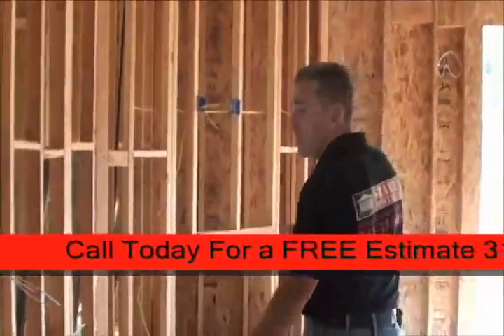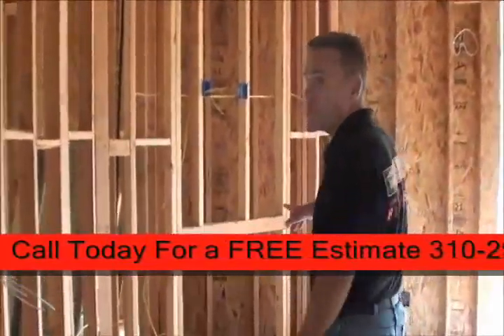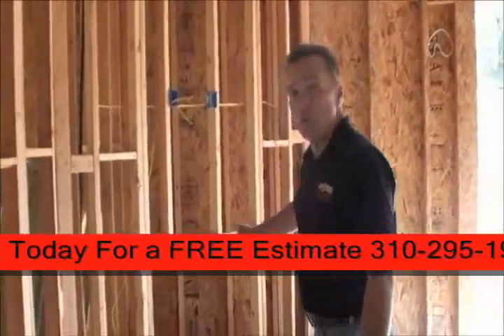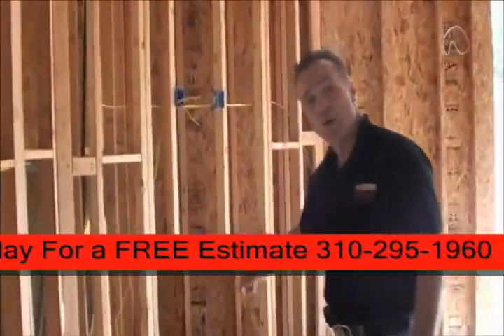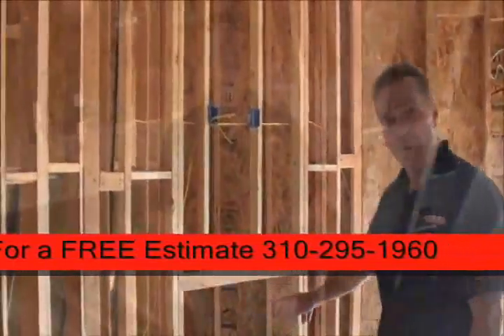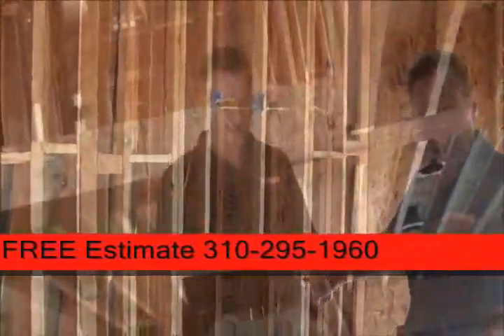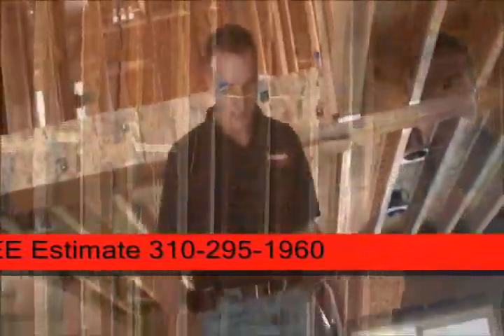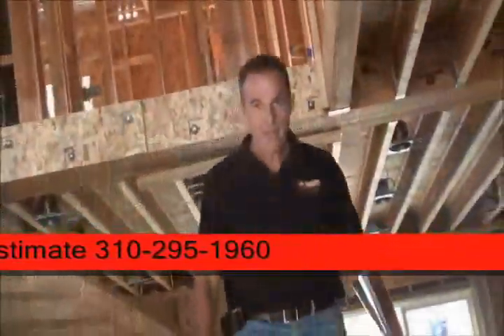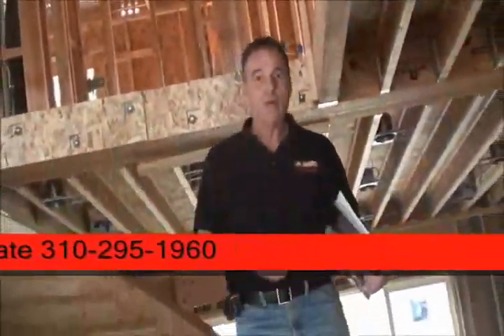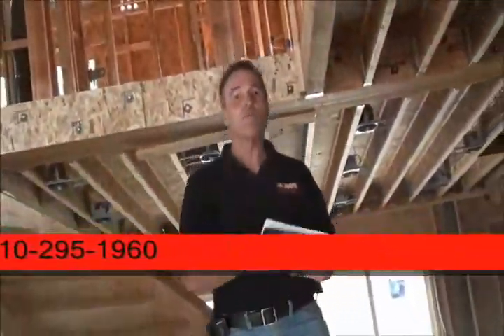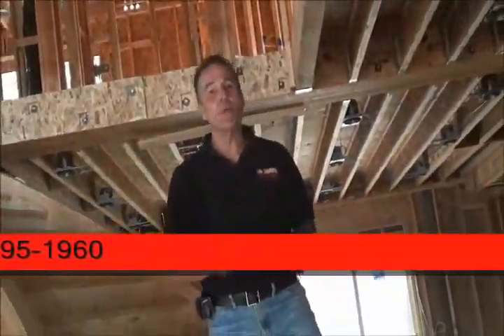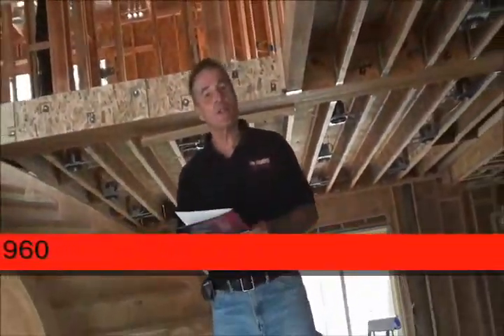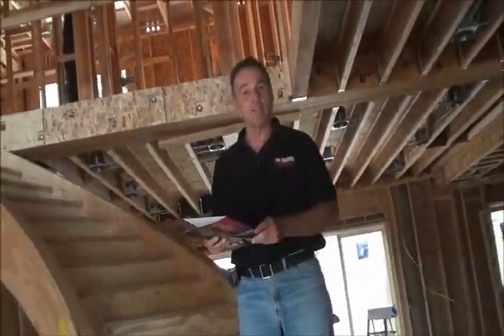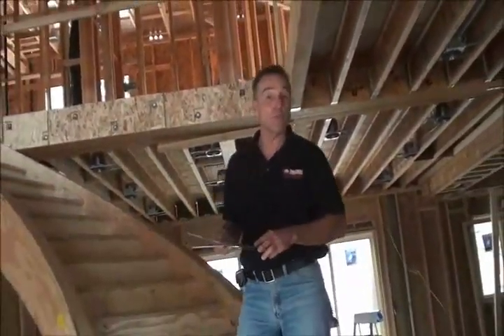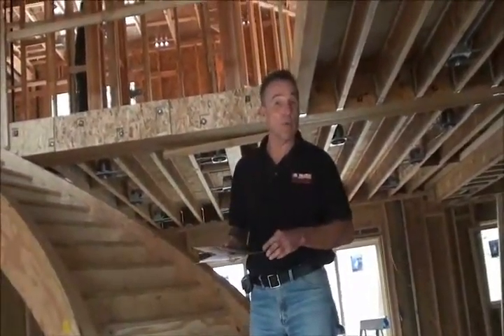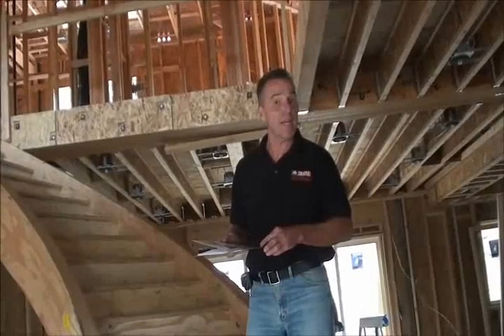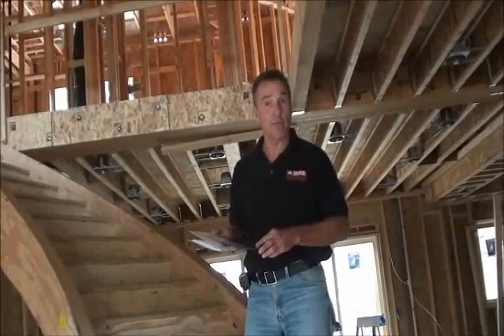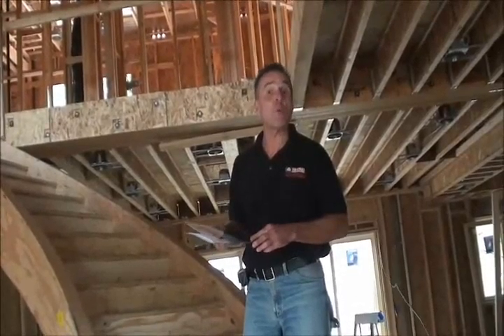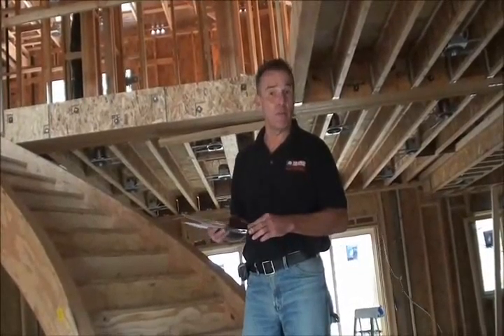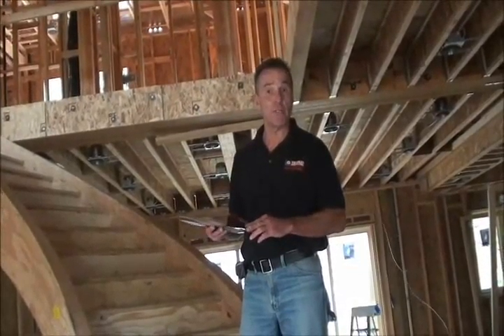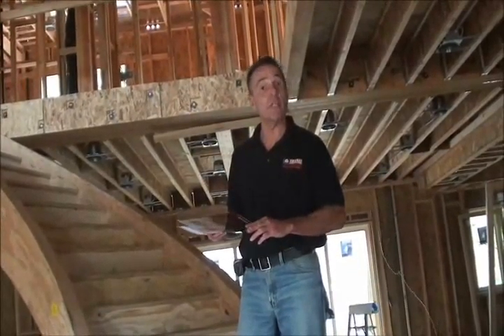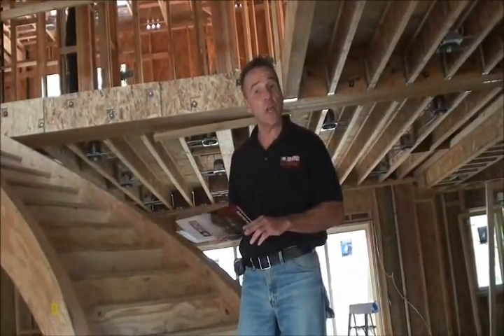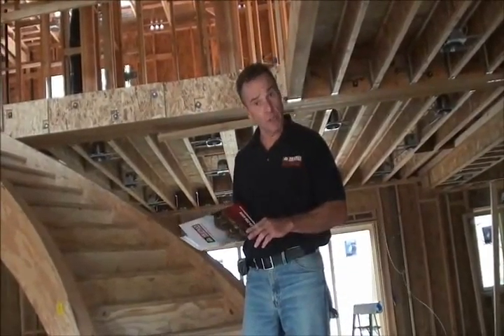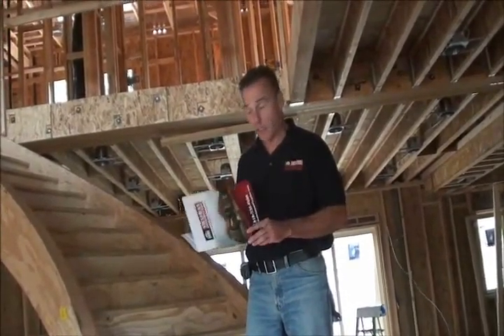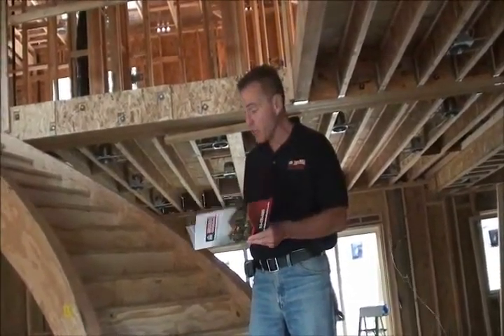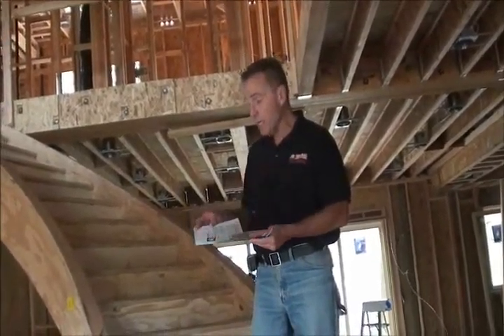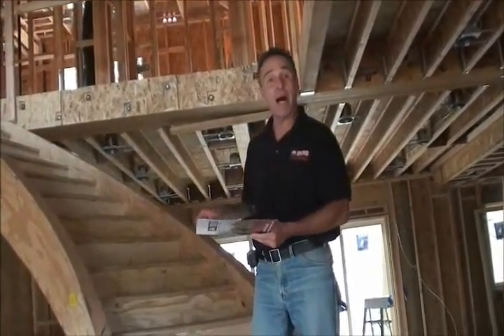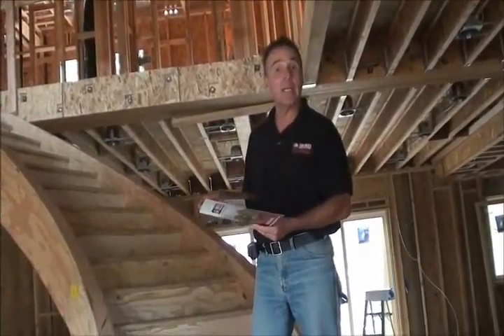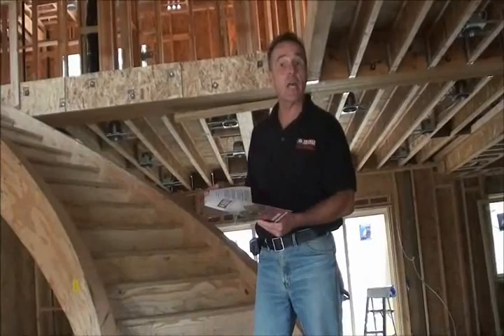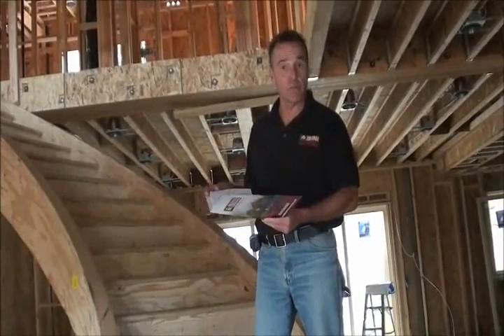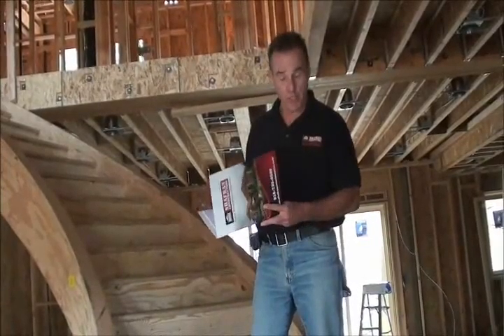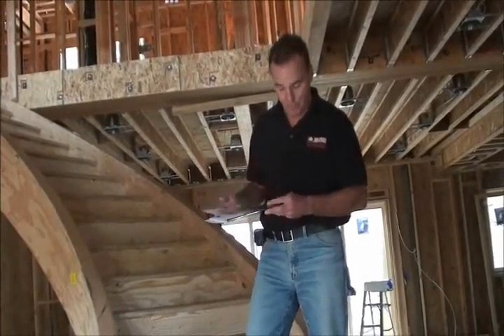We're looking at the framing for these large double doors to give you an idea of the comfort and functionality that went into the design of this master bedroom, which features its own propane fireplace.